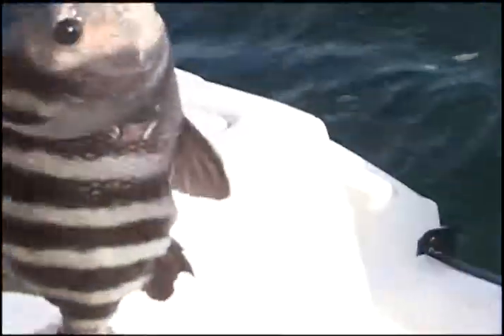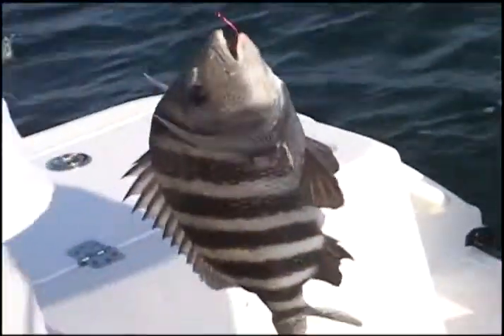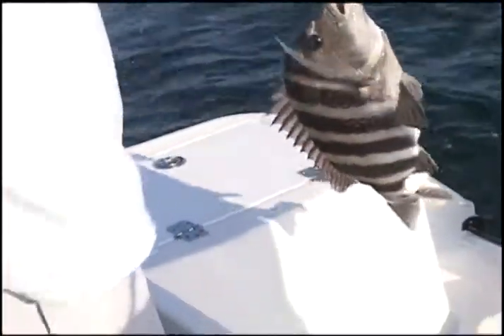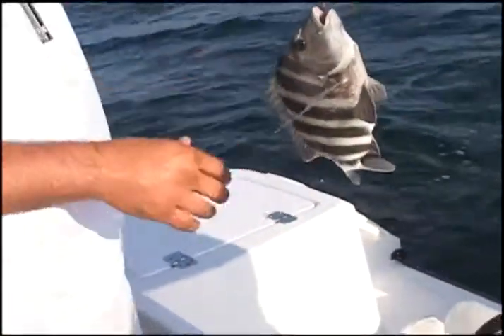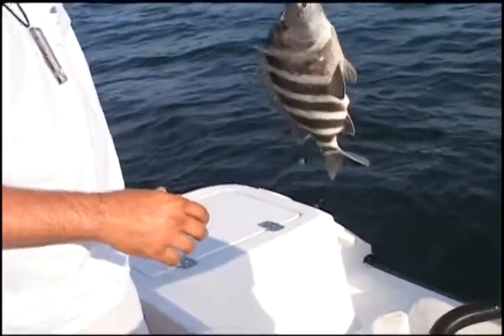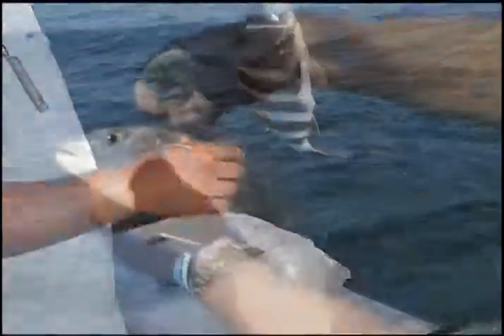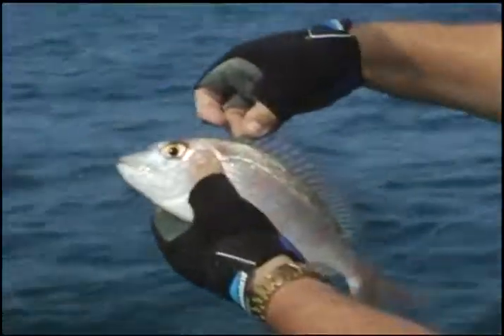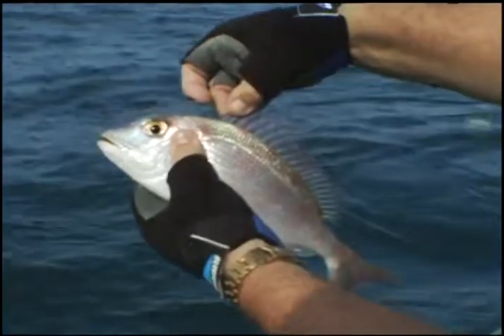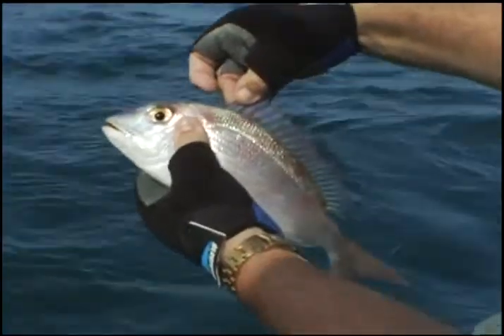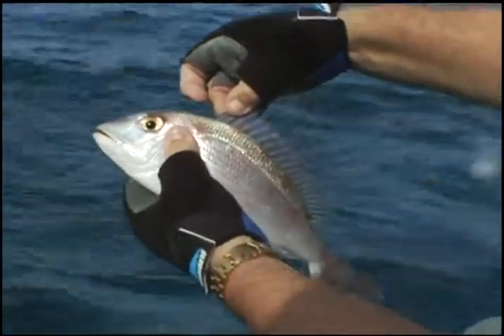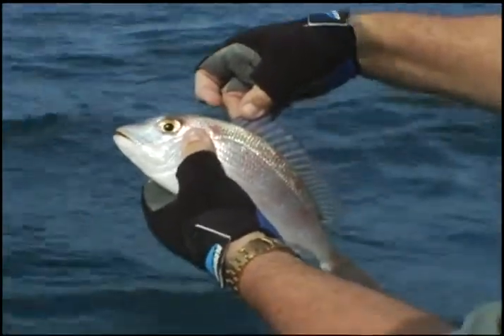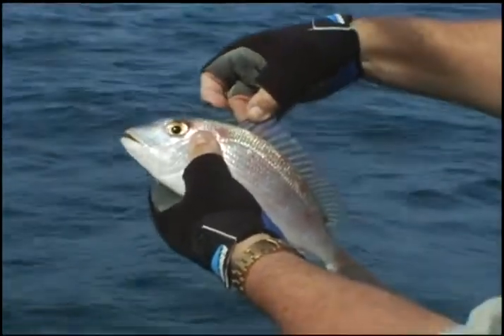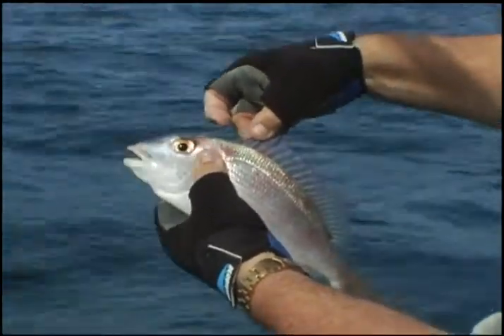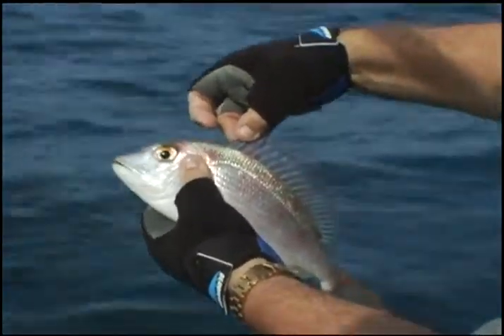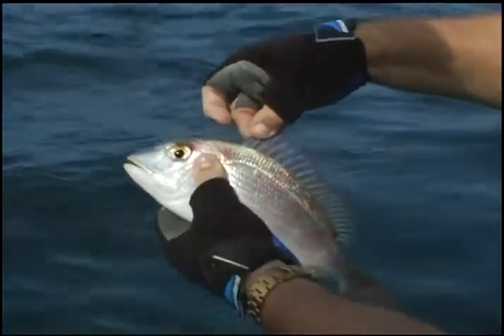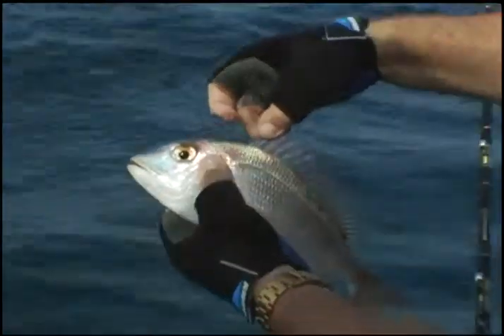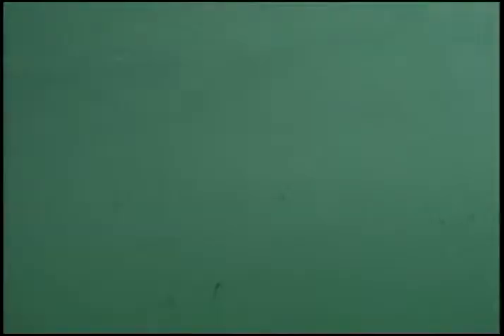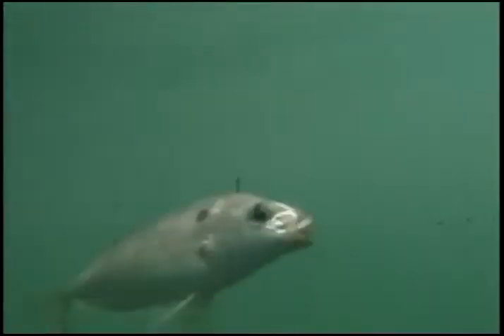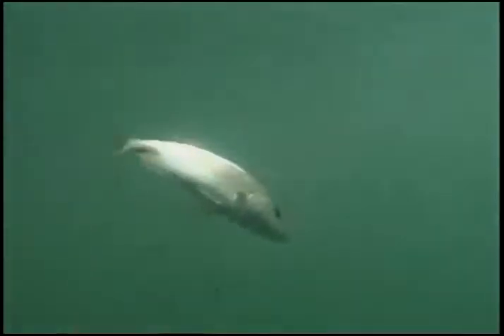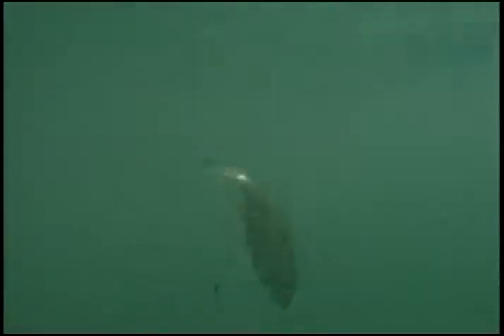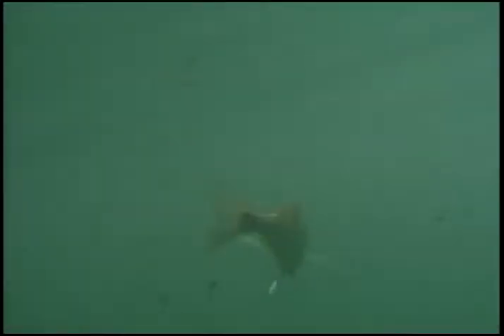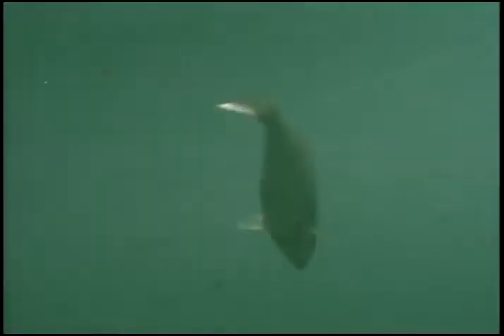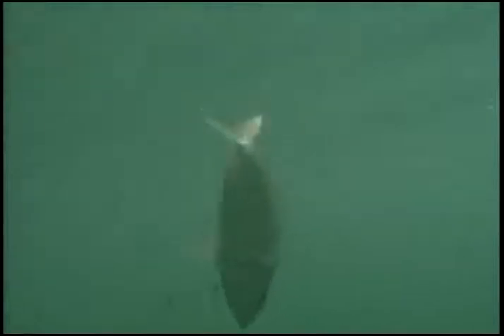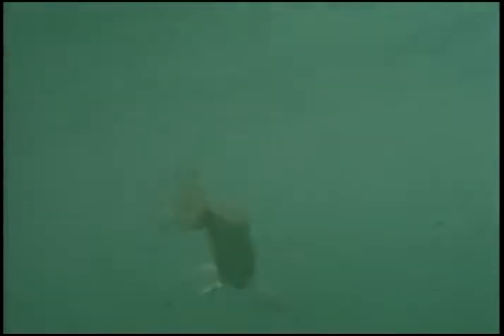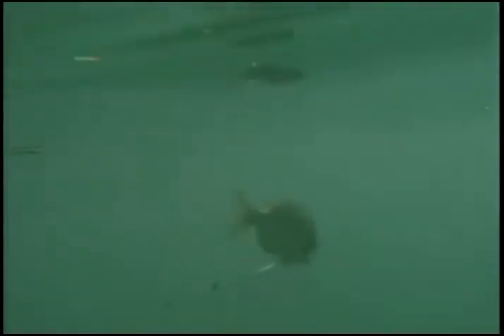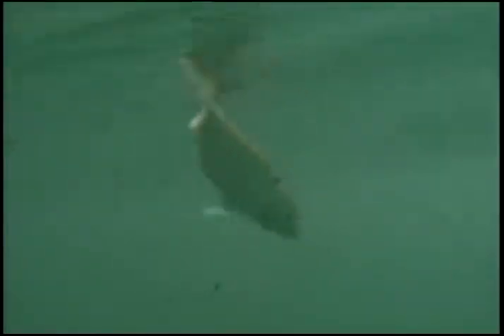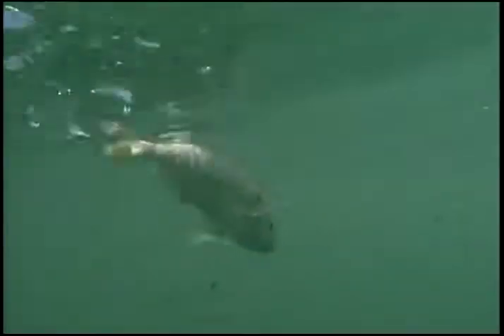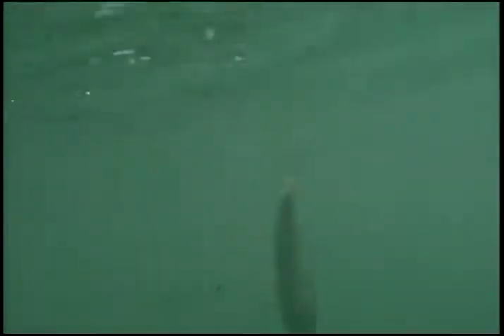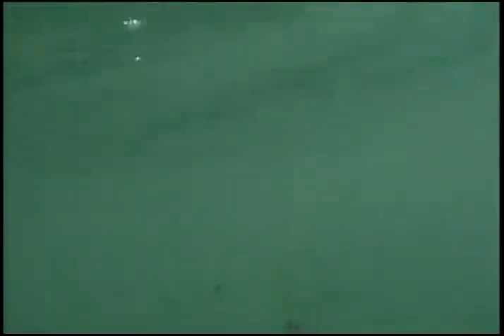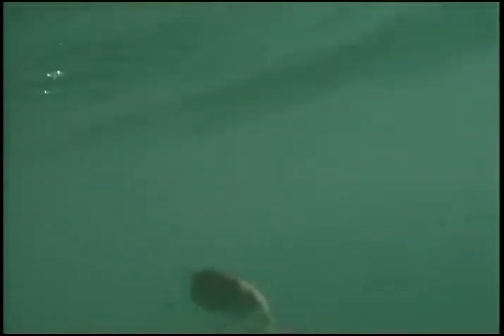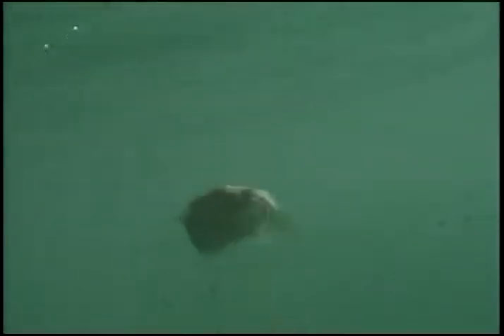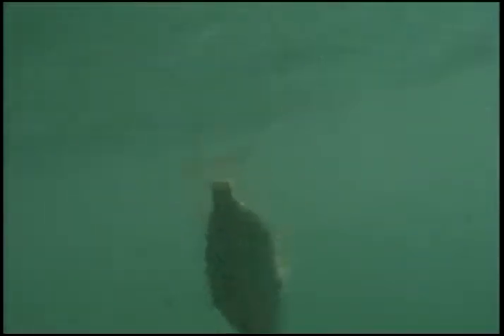Sheepshead are porgies, as is the red porgy, a favorite recreational species of the Atlantic Coast, and there are many small species of porgies that serve as forage for a variety of larger game fish.